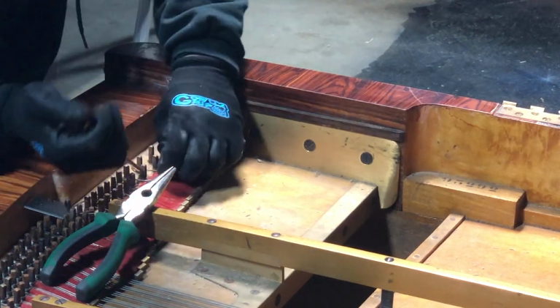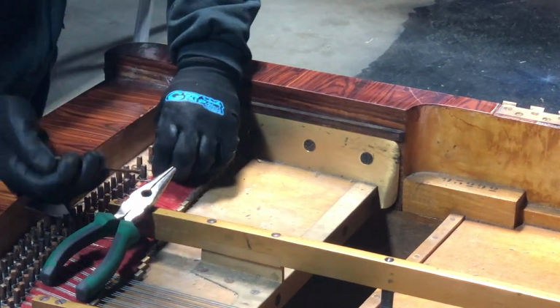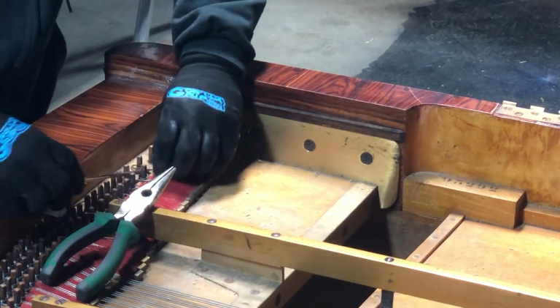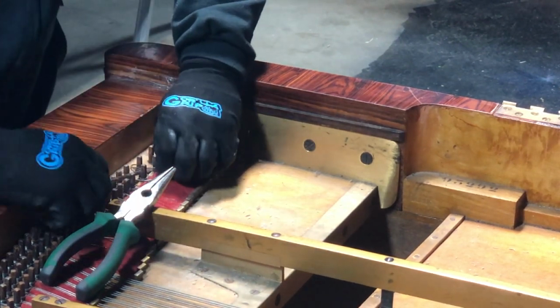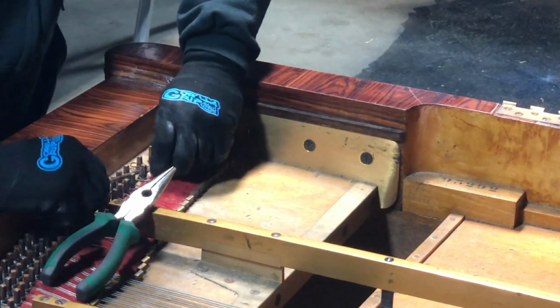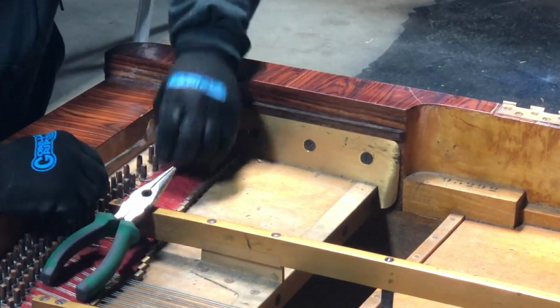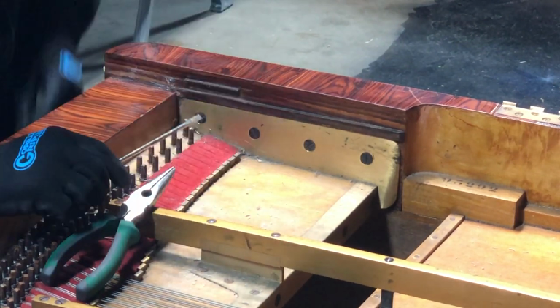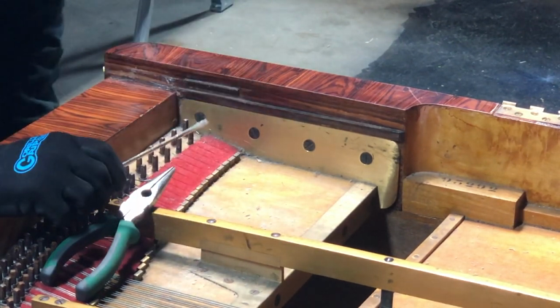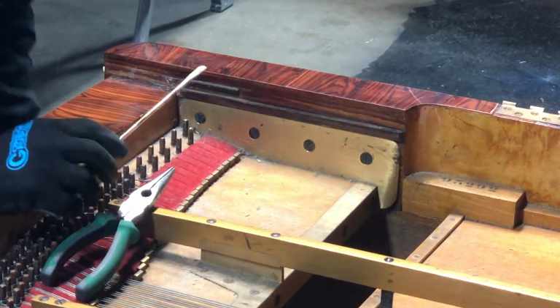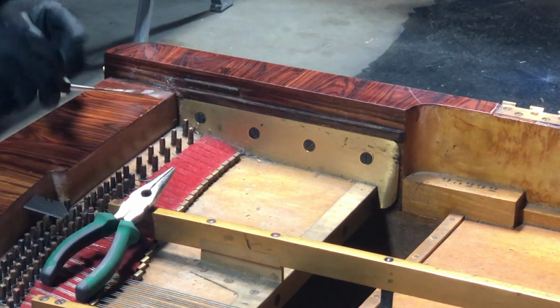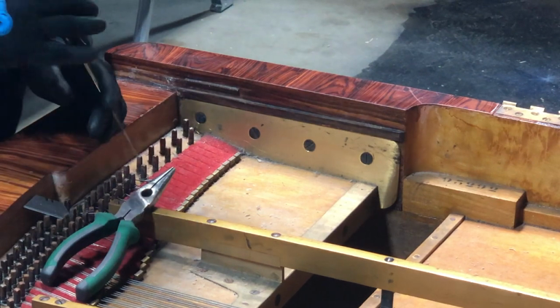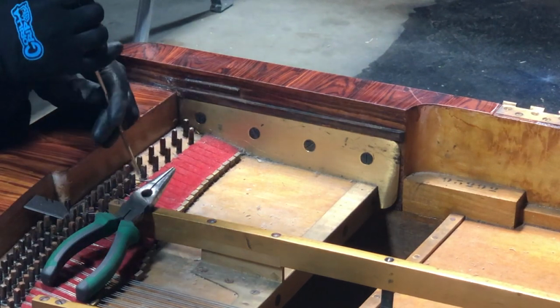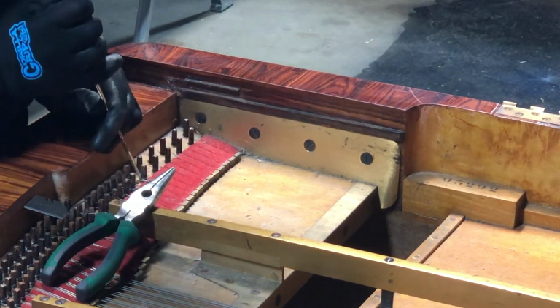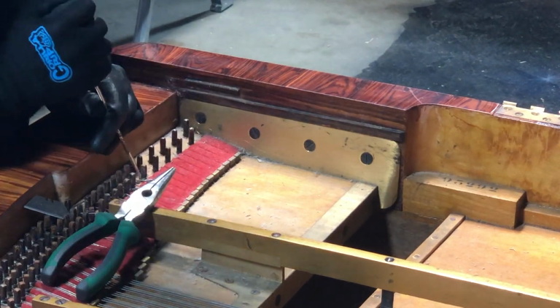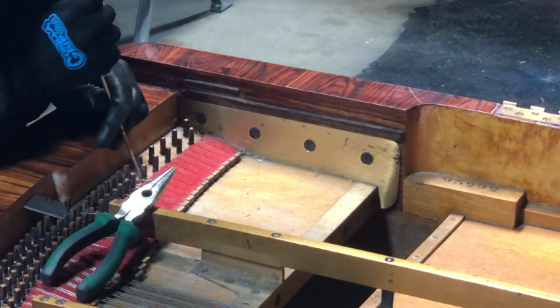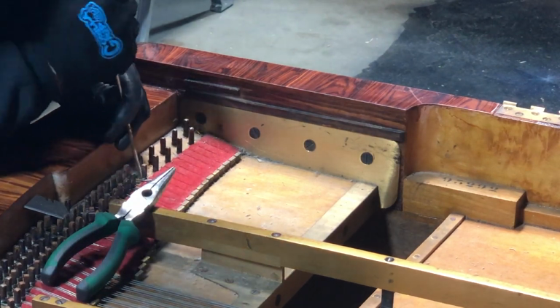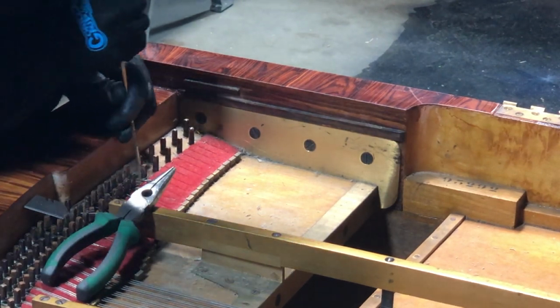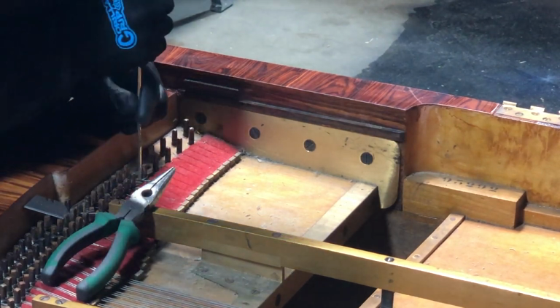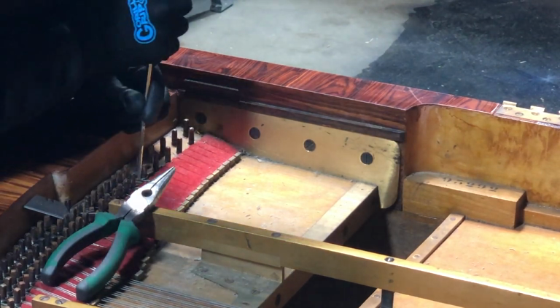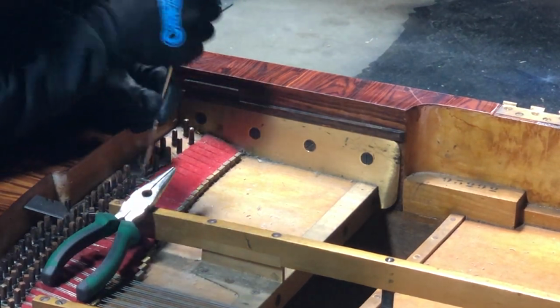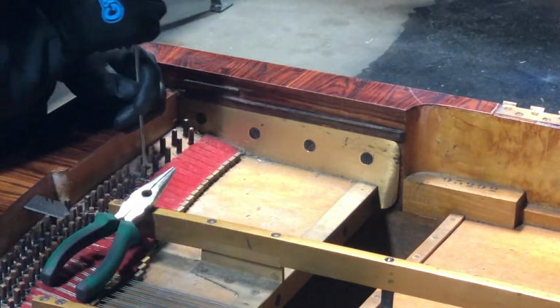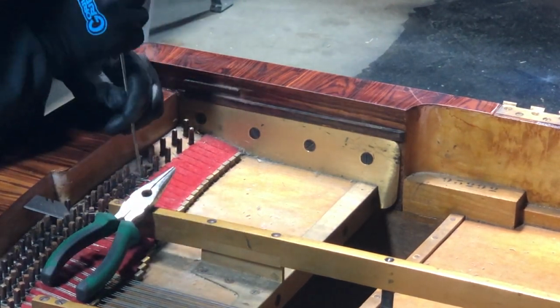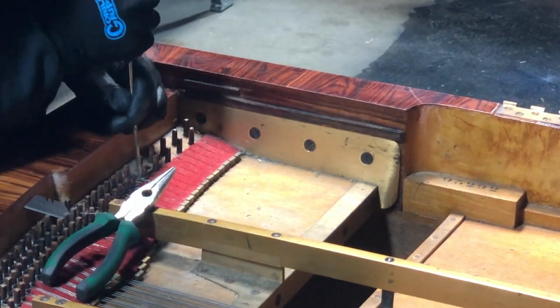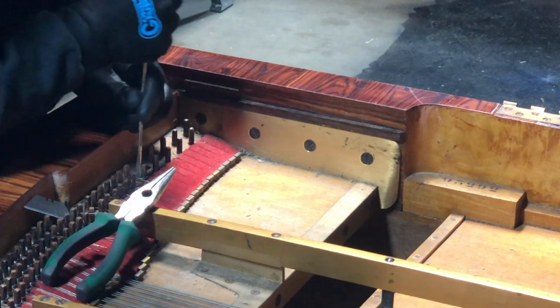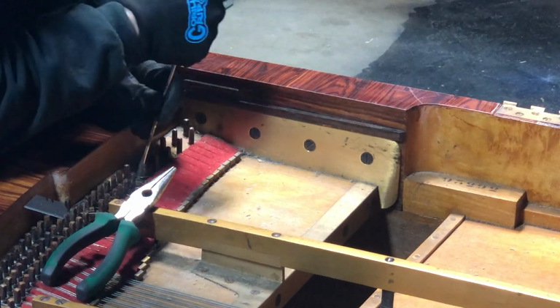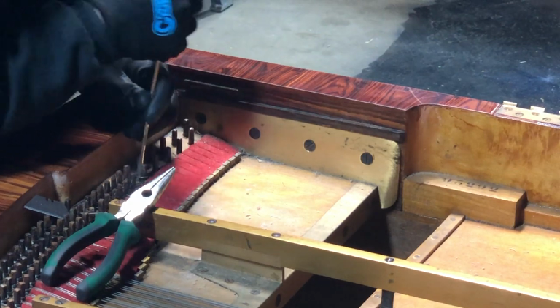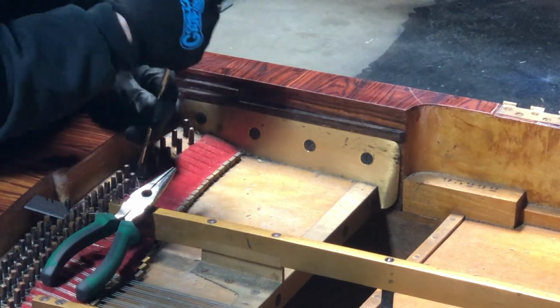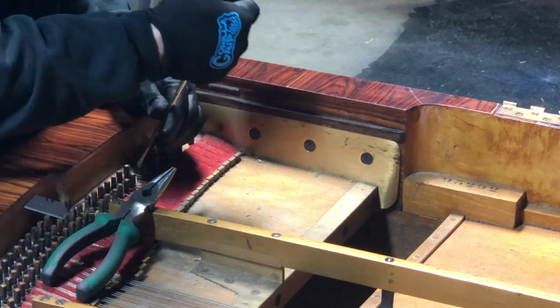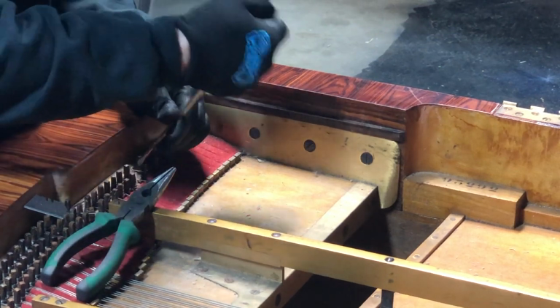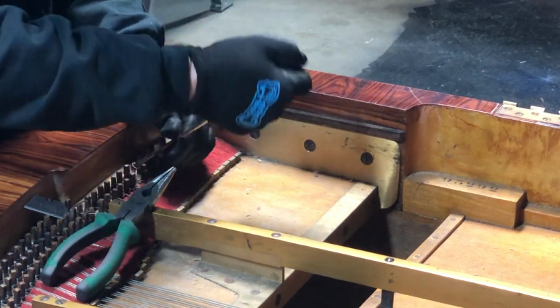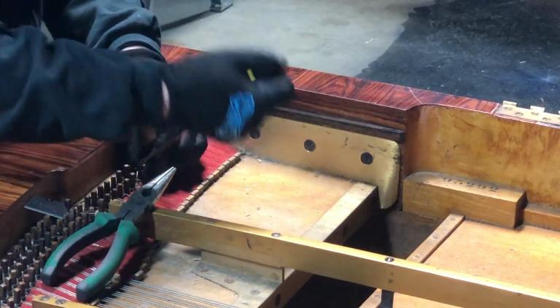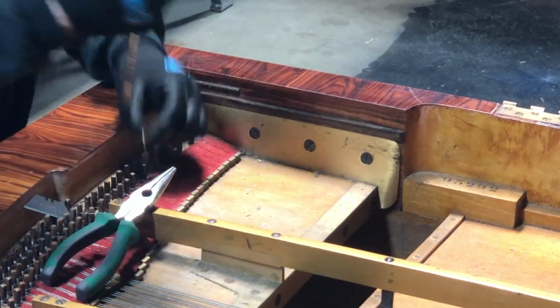How is this not like dentistry? Dentistry is pretty rough and crude — love my dentist though.